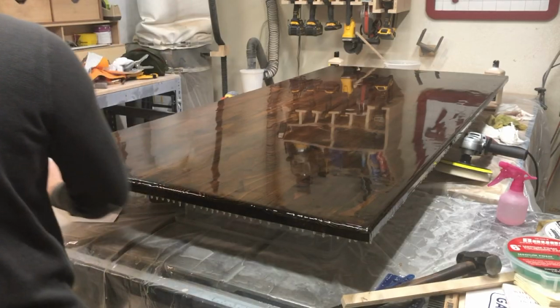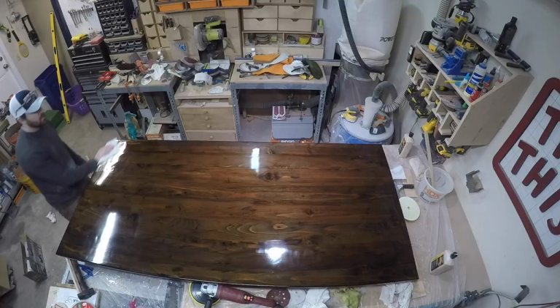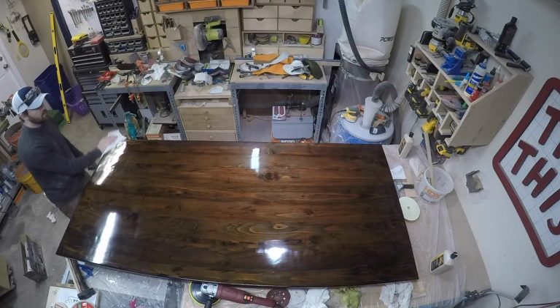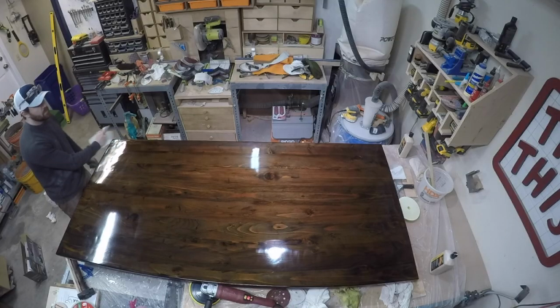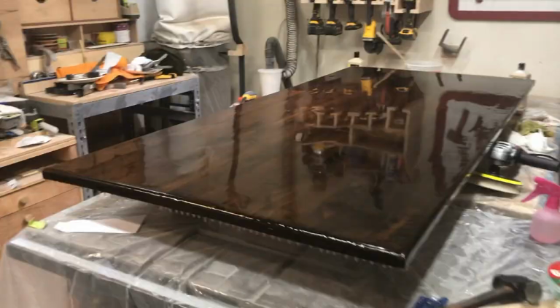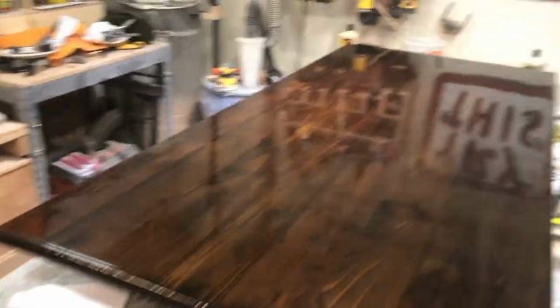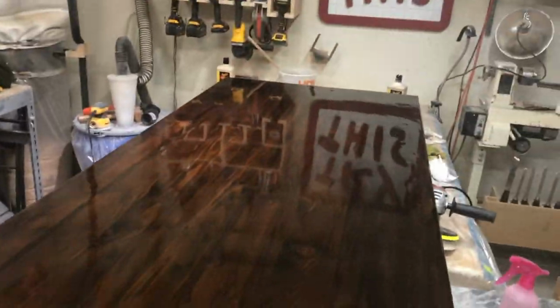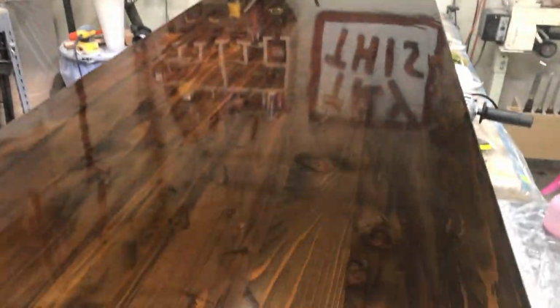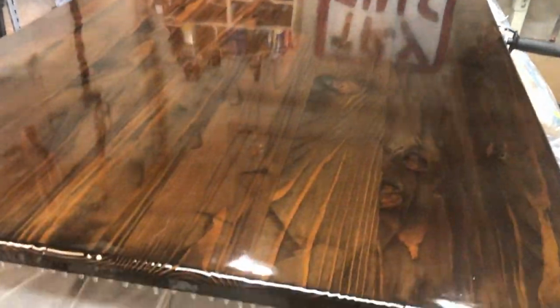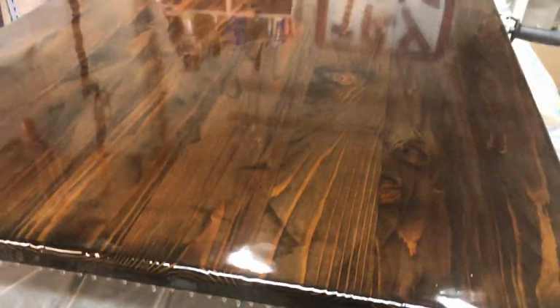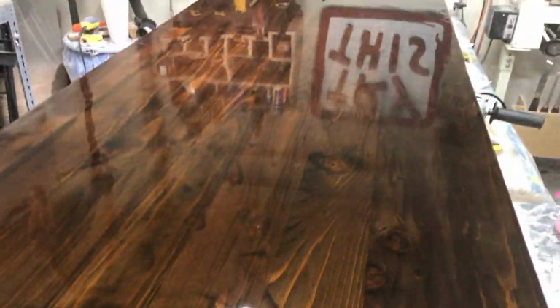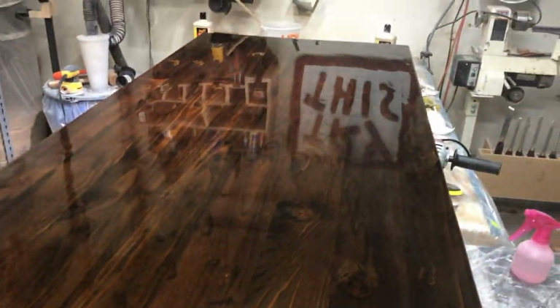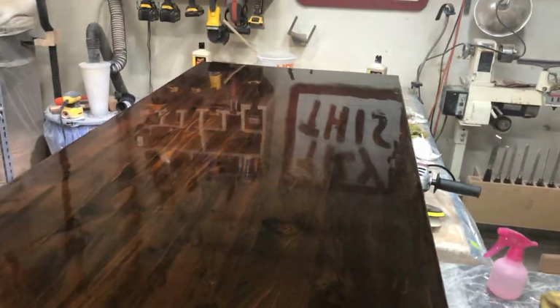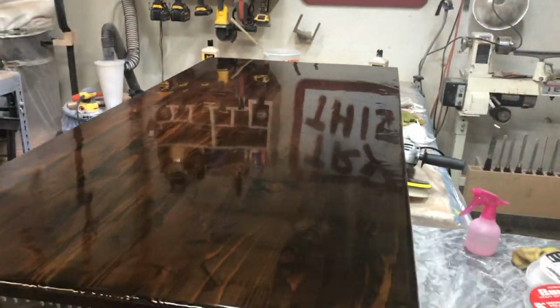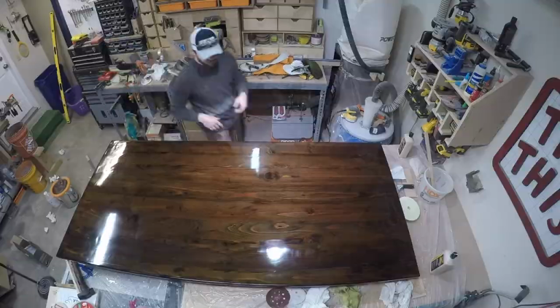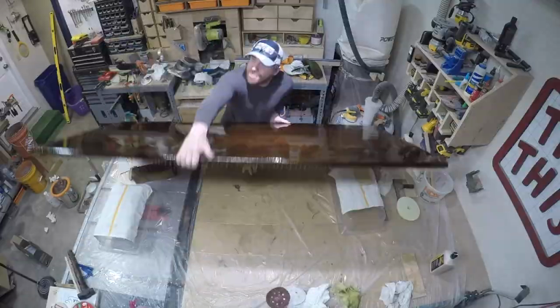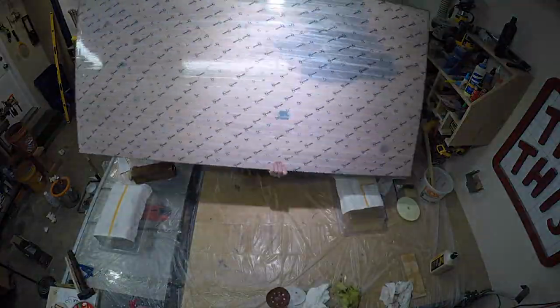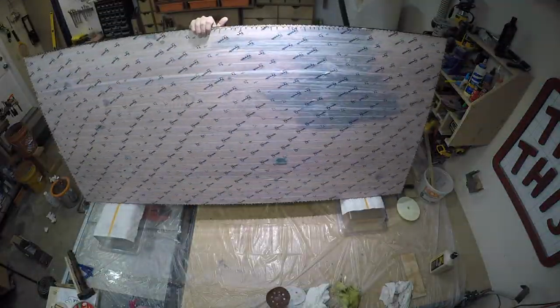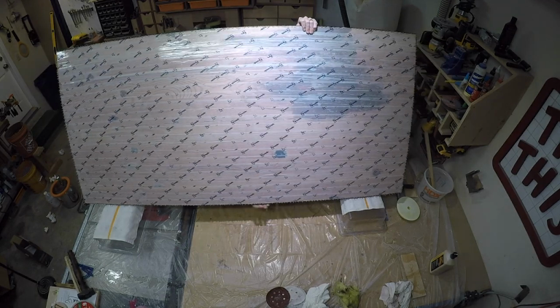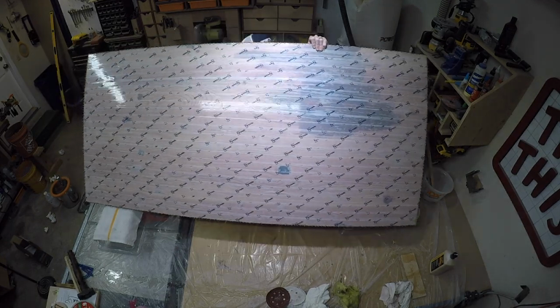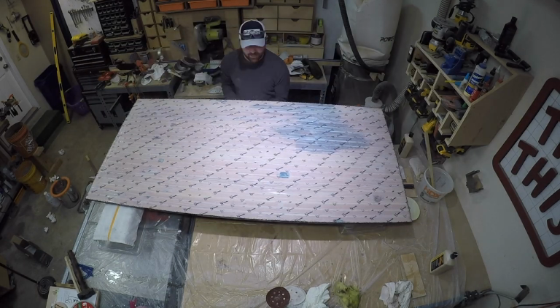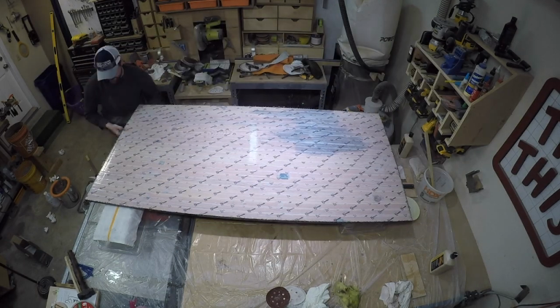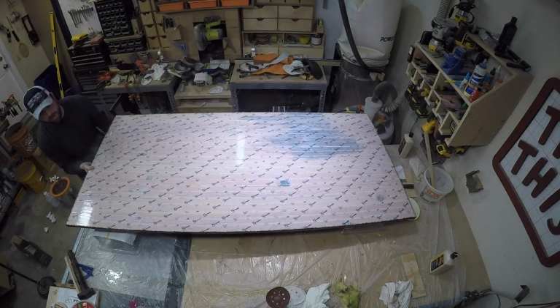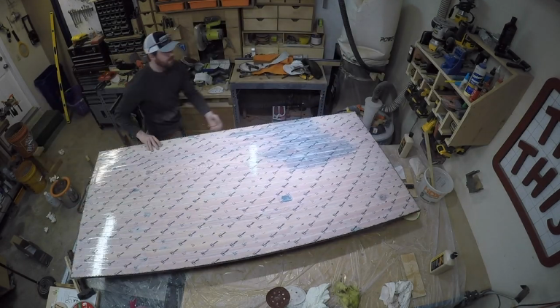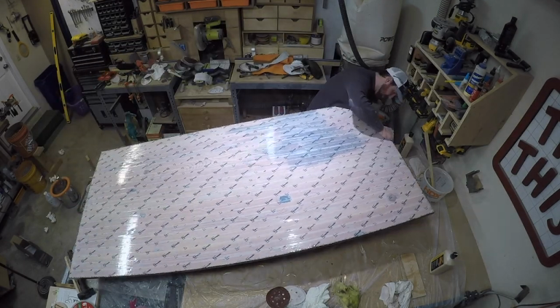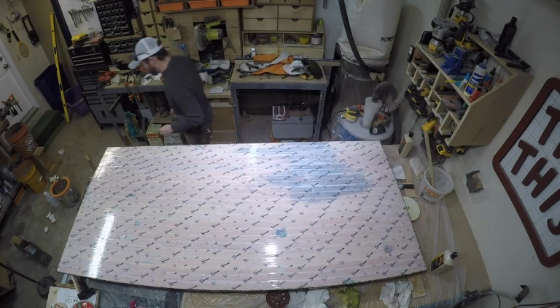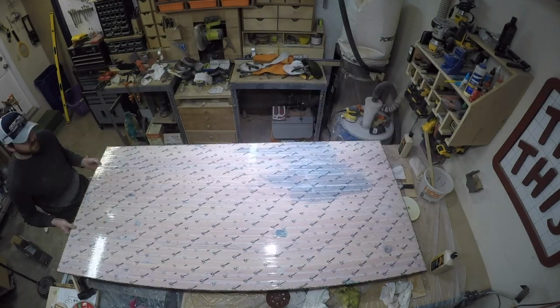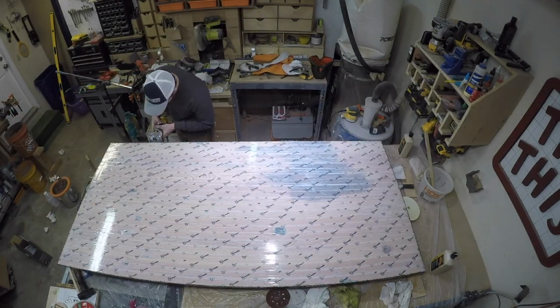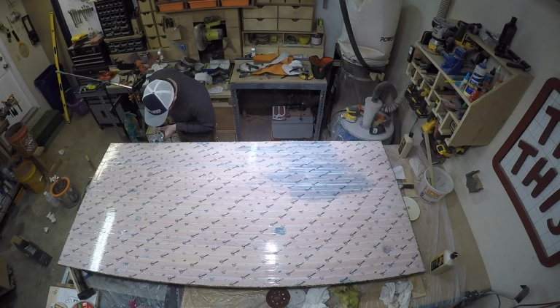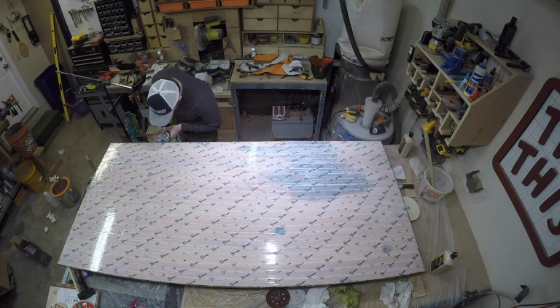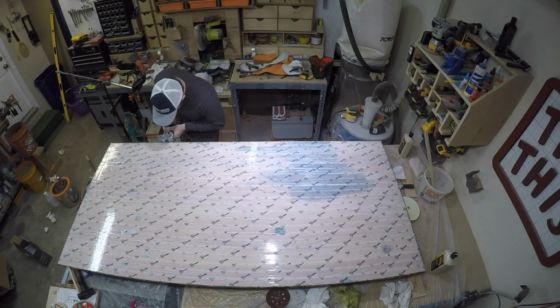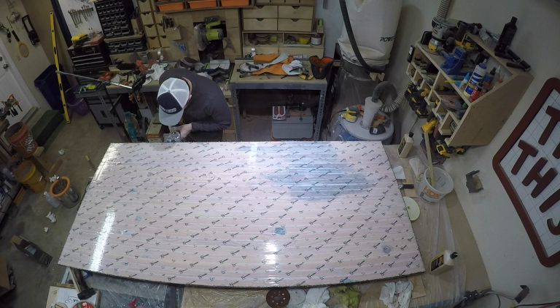Then you see all those little drops along the bottom where the resin poured over. I am going to take a router with a flush-cut bit and trim all that off — you see me doing that right here.